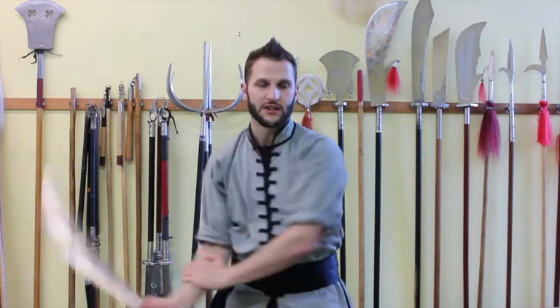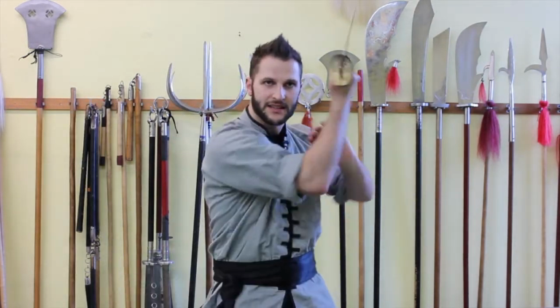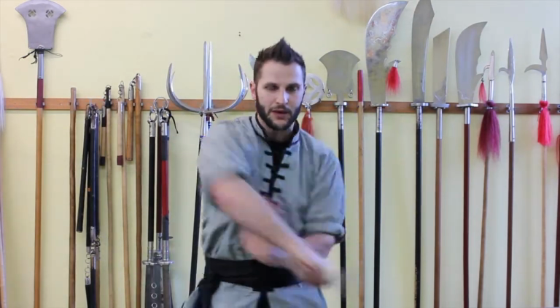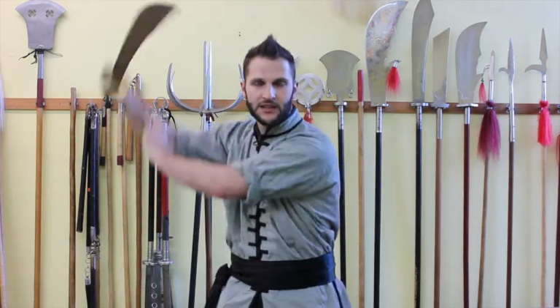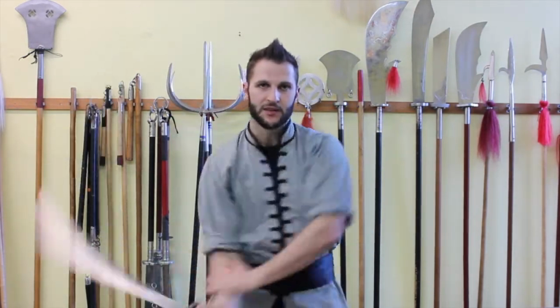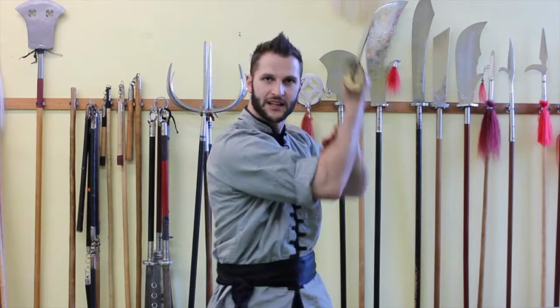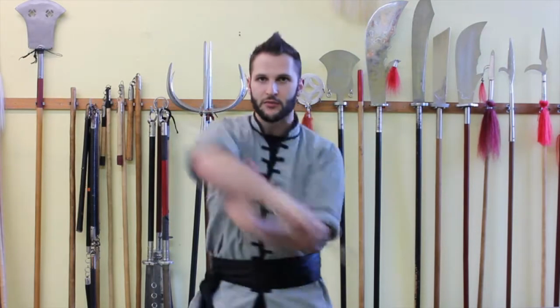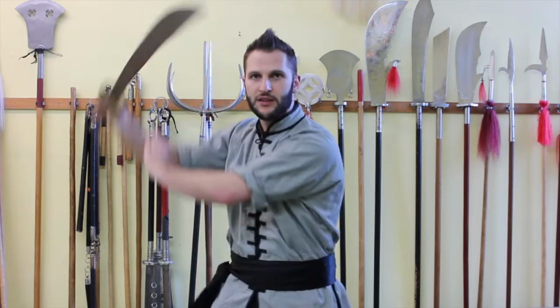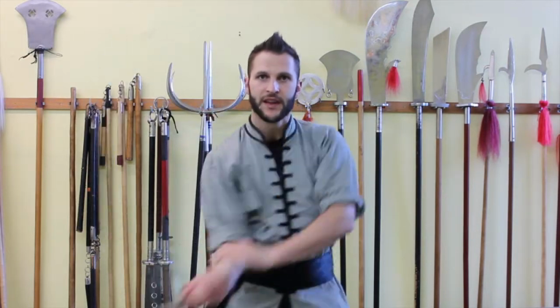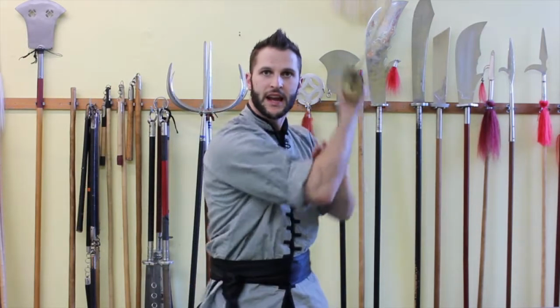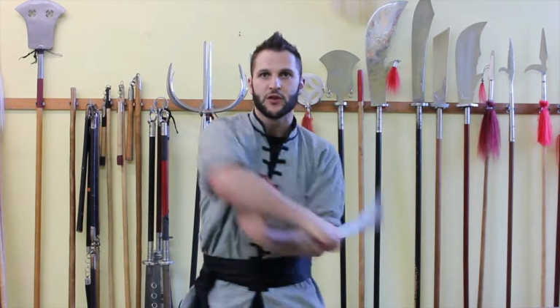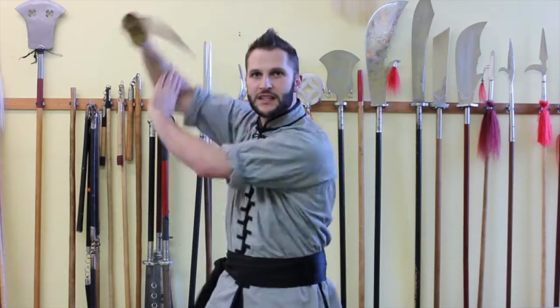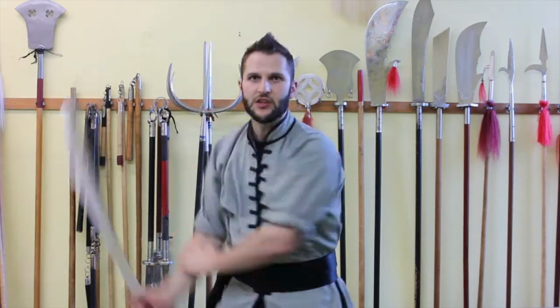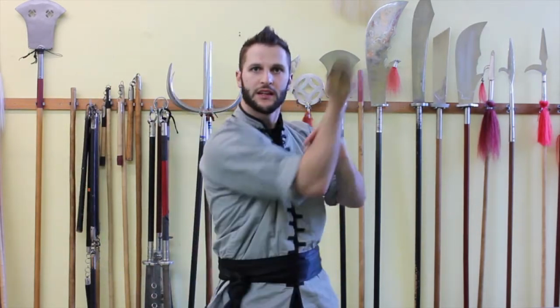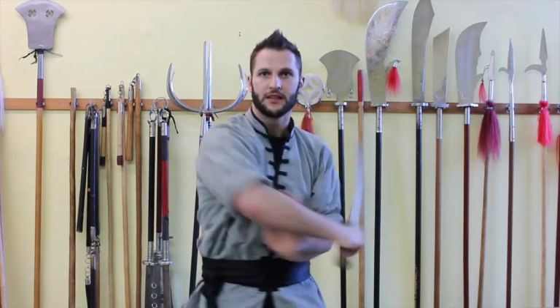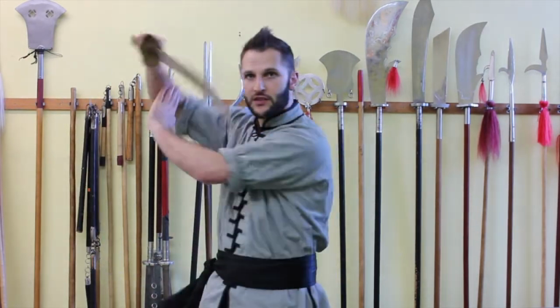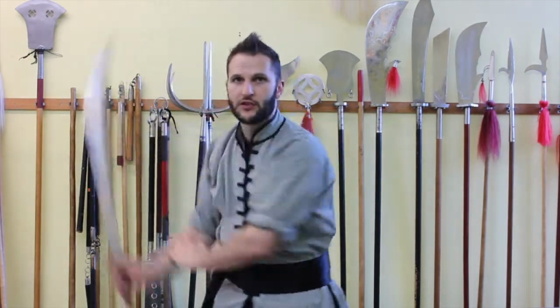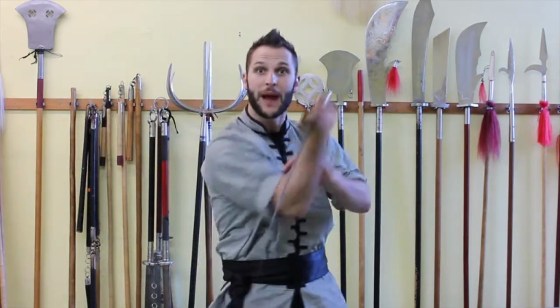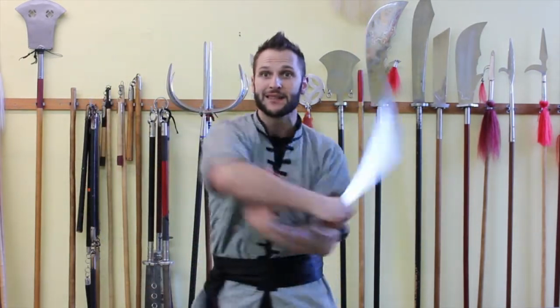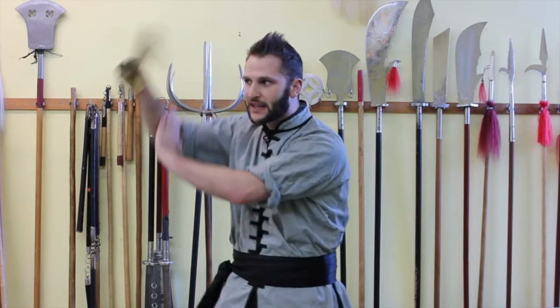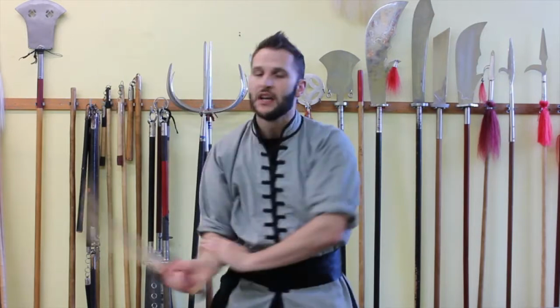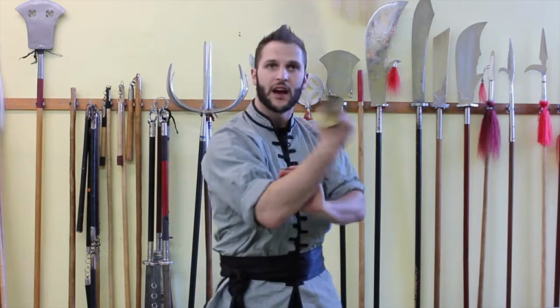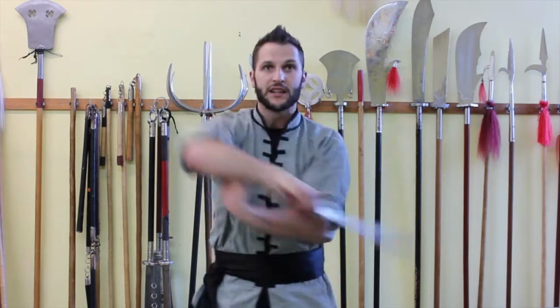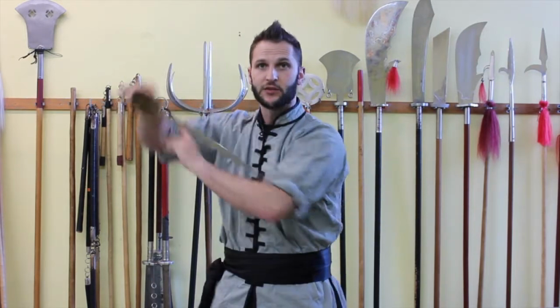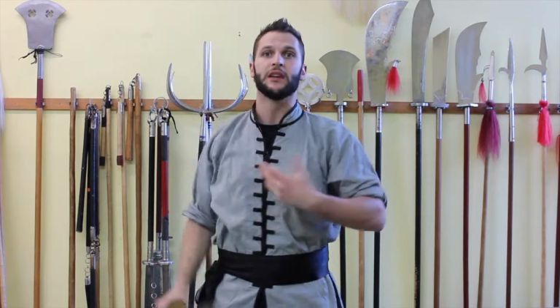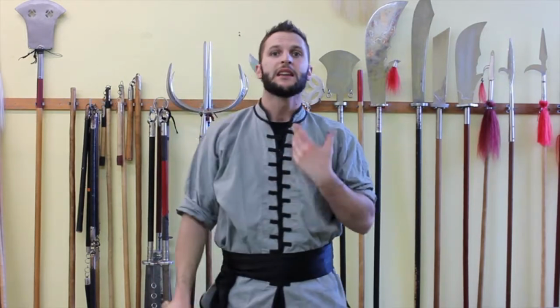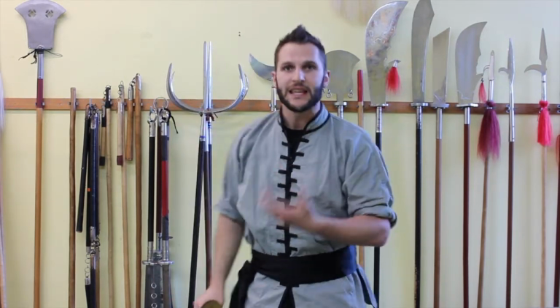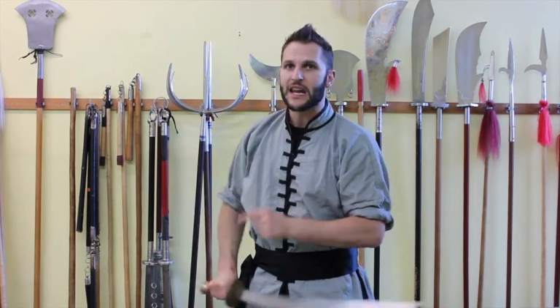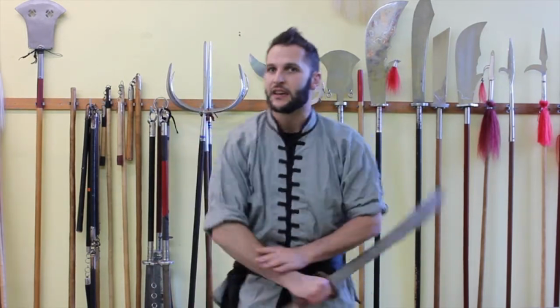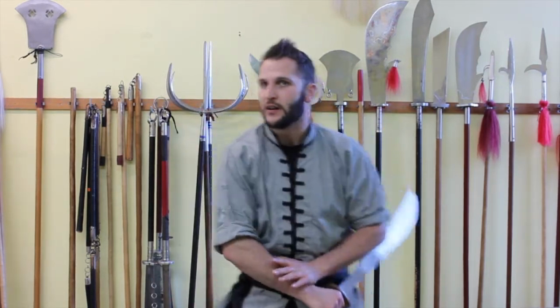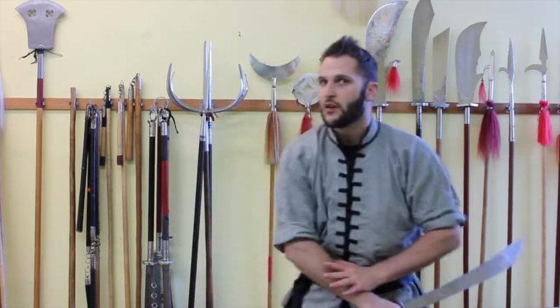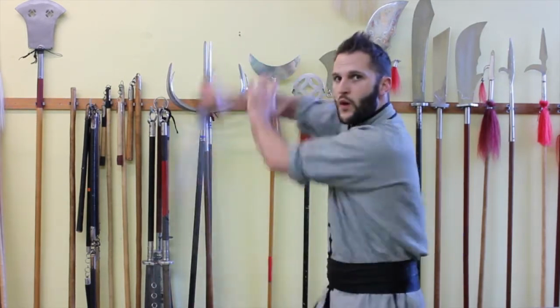When you do this by yourself, start nice and big so you get the mechanics of the motion. If you can continue it like a circle going past the body, you'll have a nice flow to it.